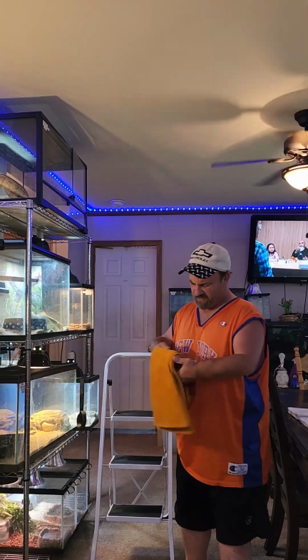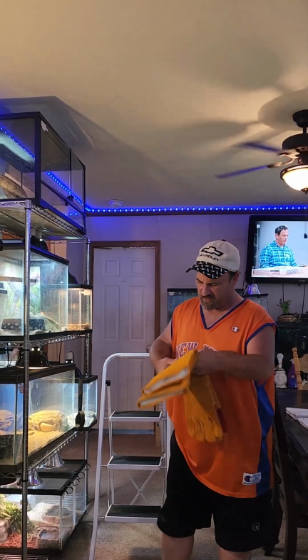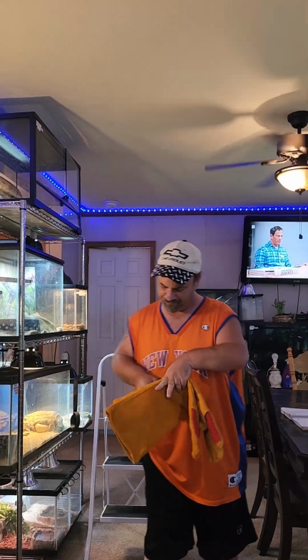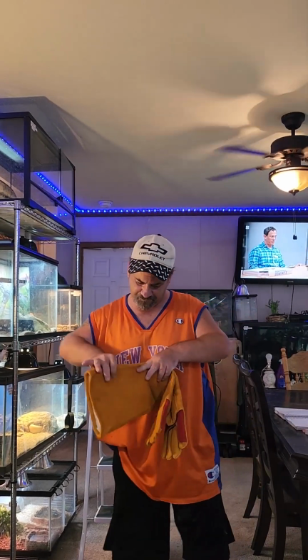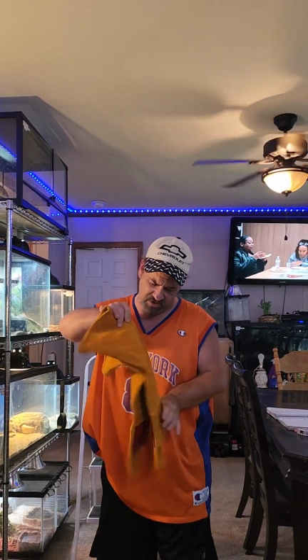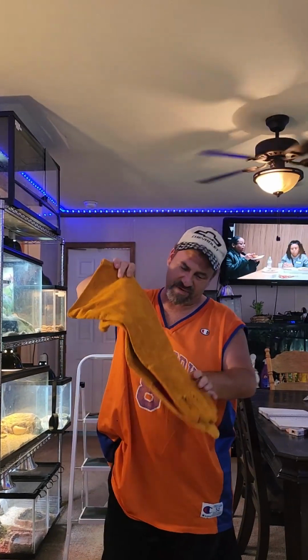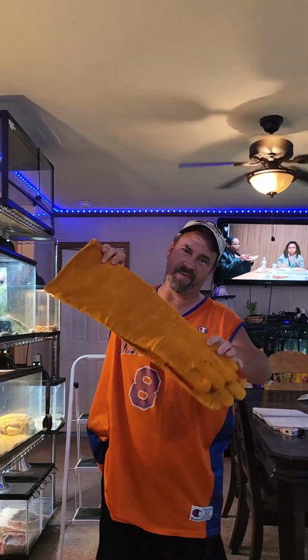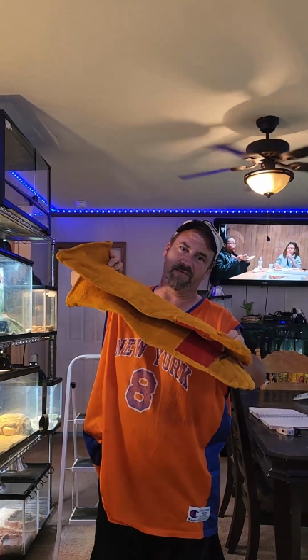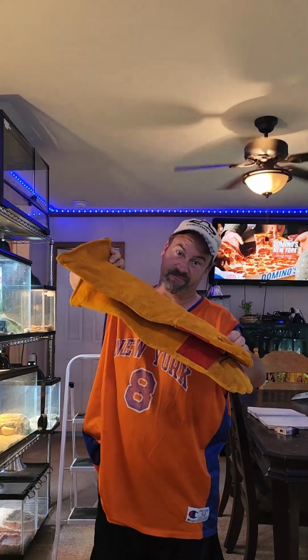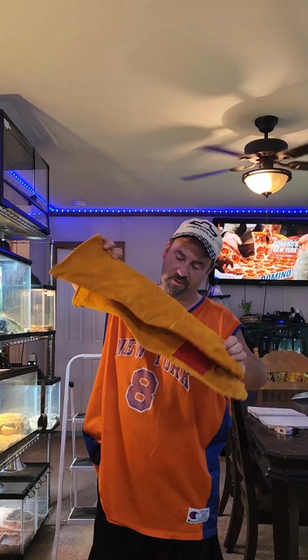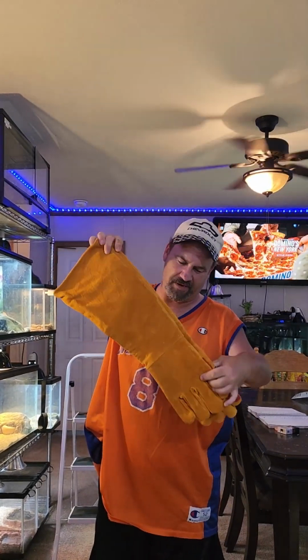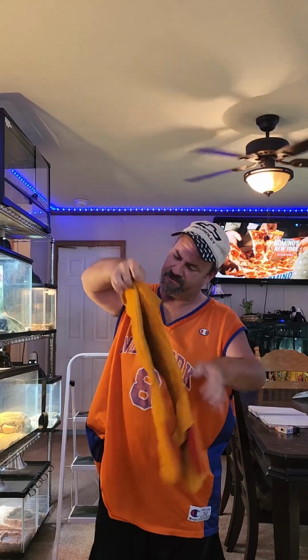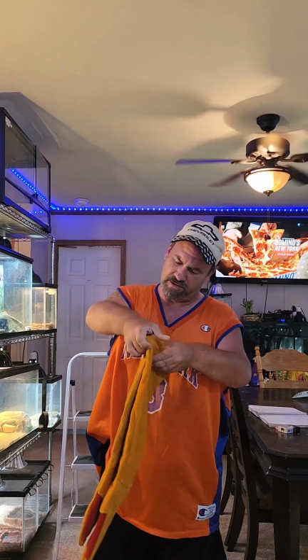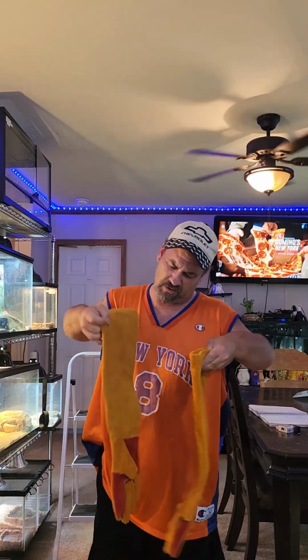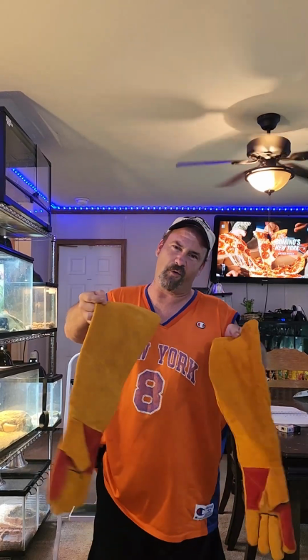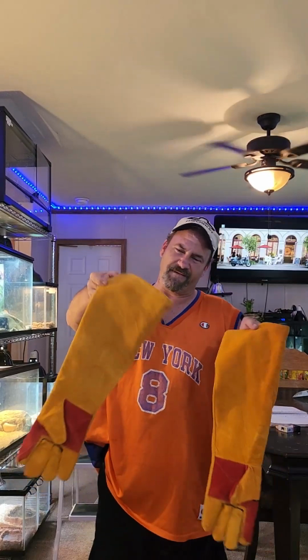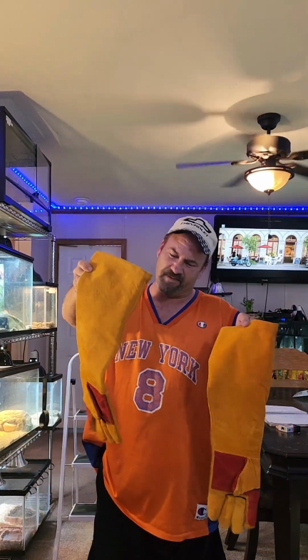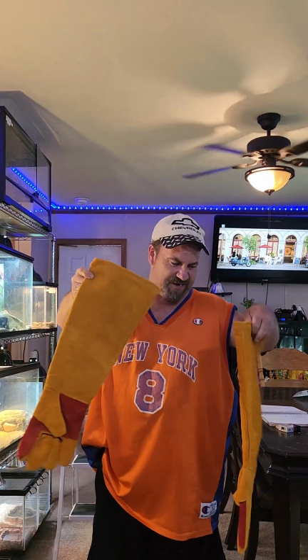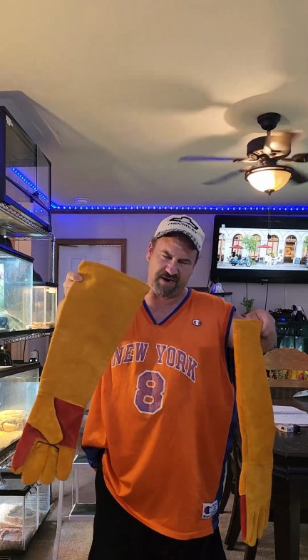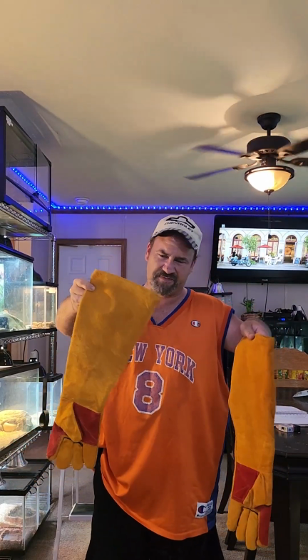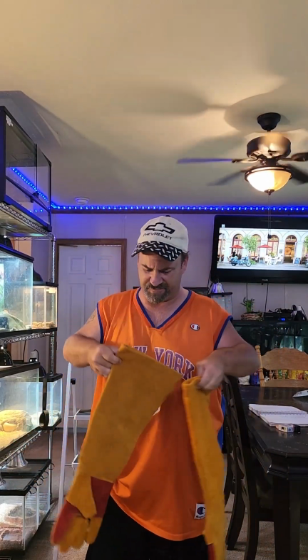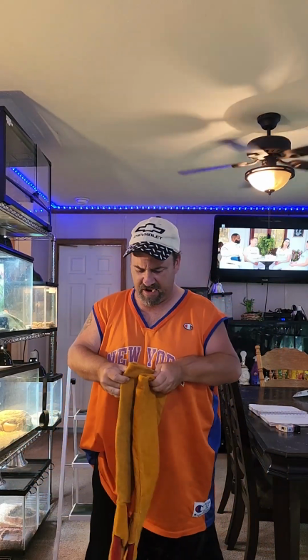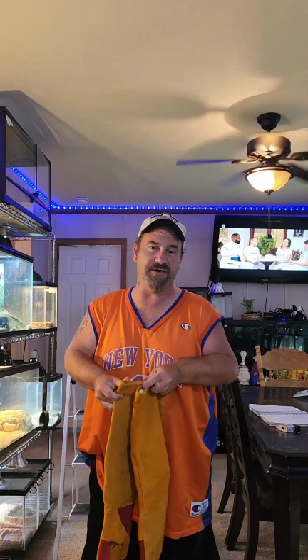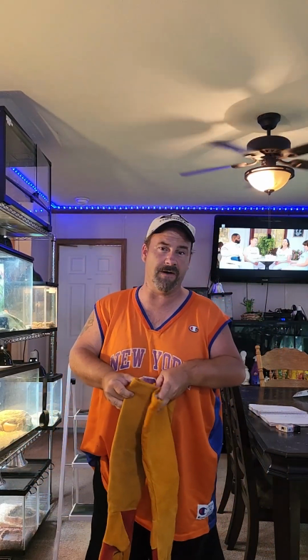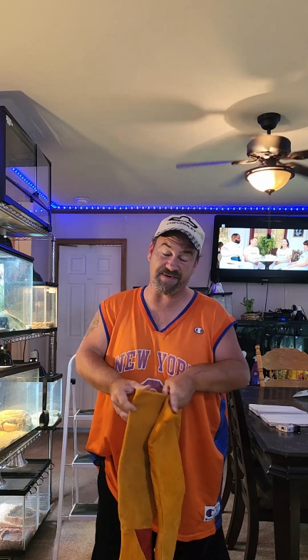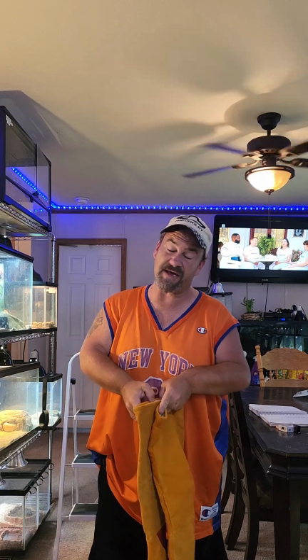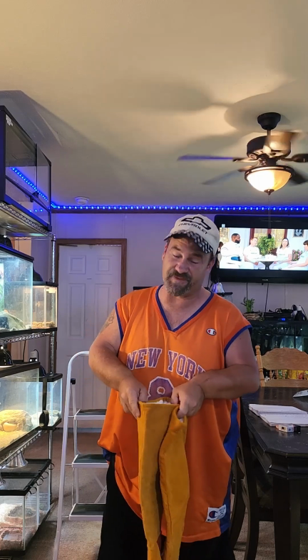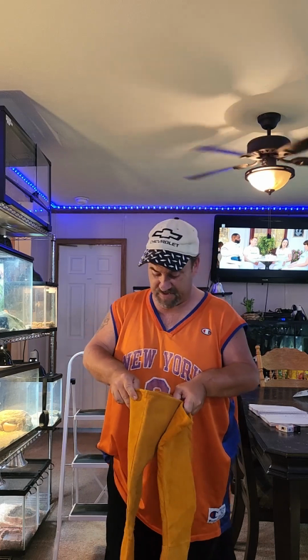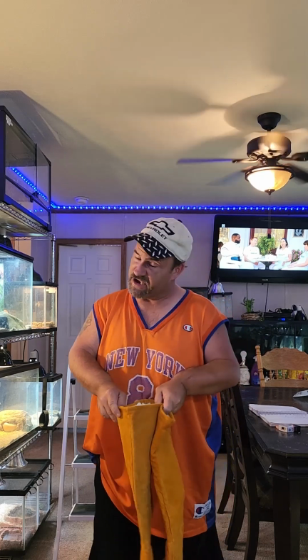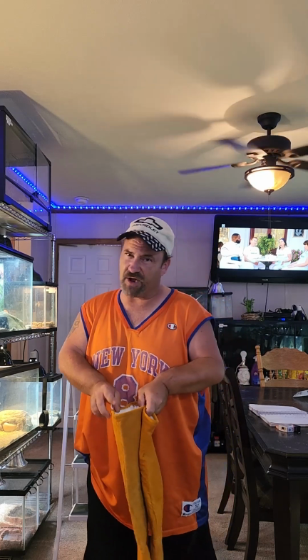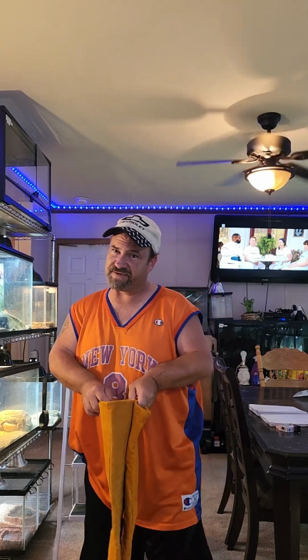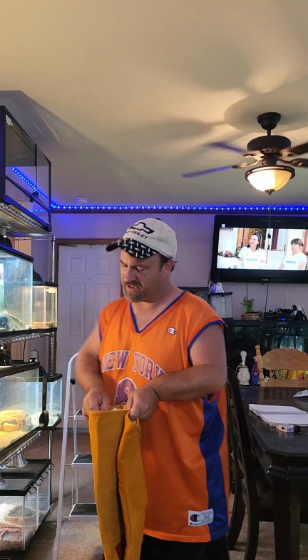First of all, I have these welding gloves here — yes, they're welding gloves. About 45 to 60 bucks on Amazon, nothing special. And I do wear them because he's got teeth and he loves to see you bleed.